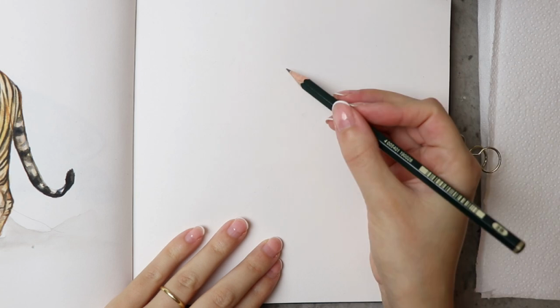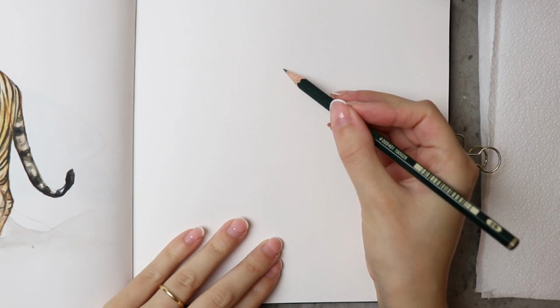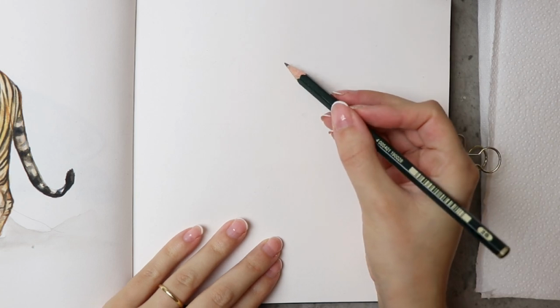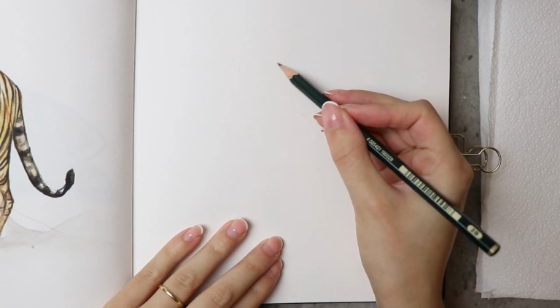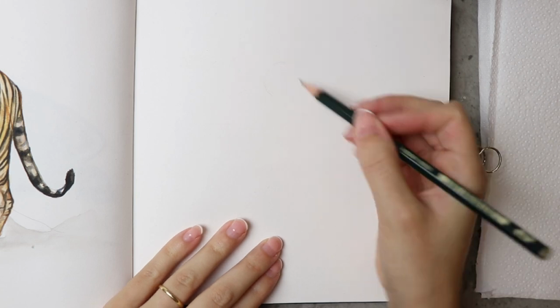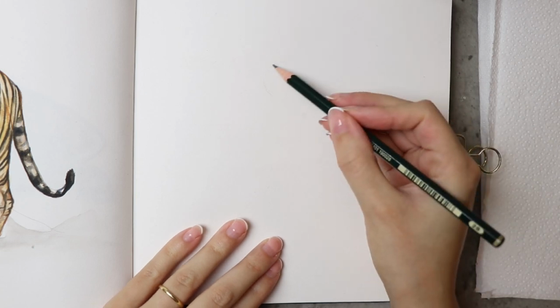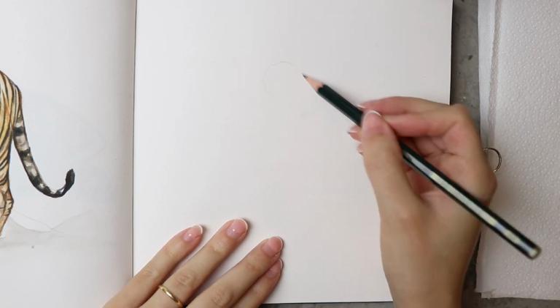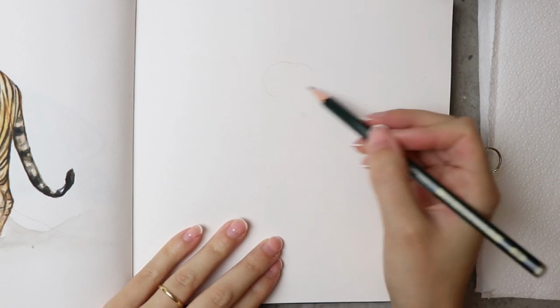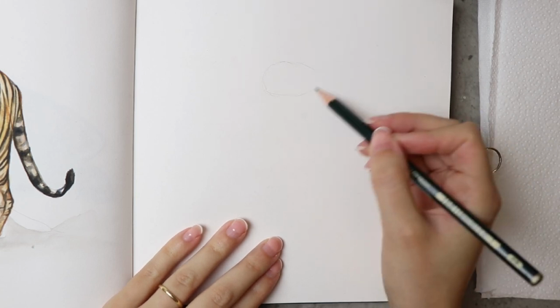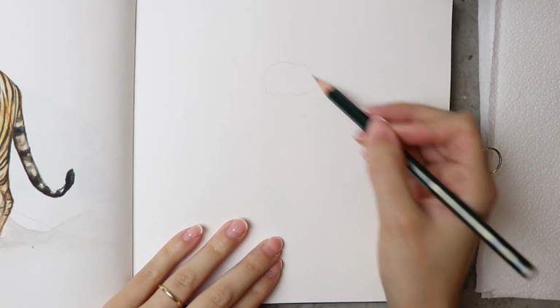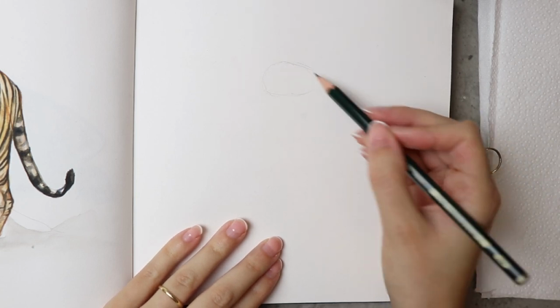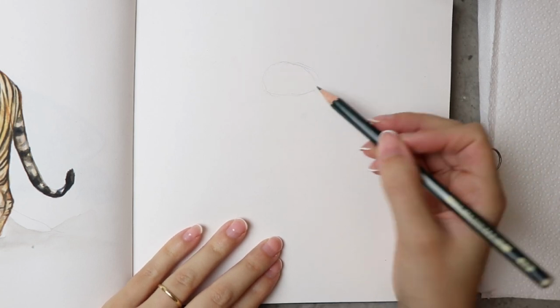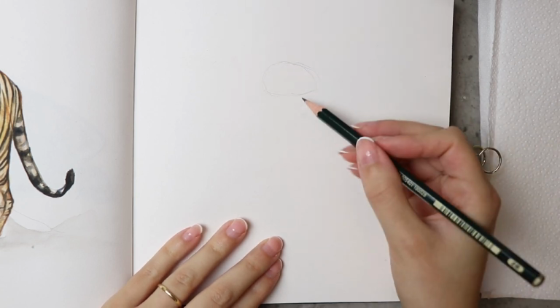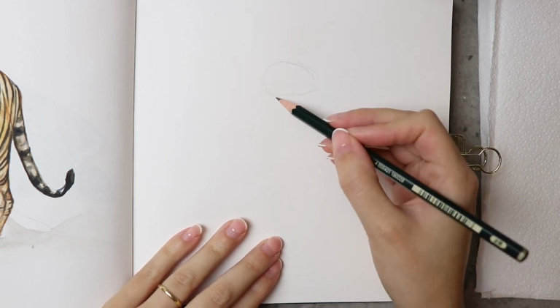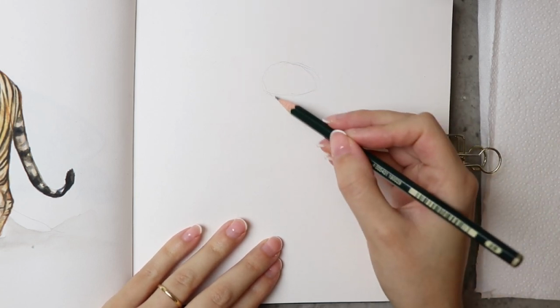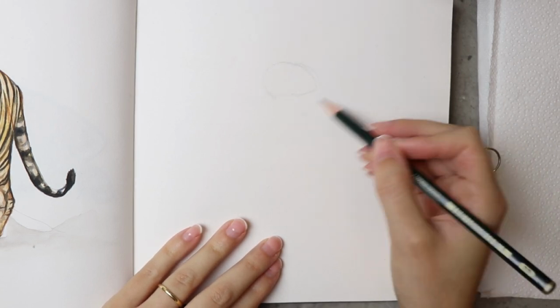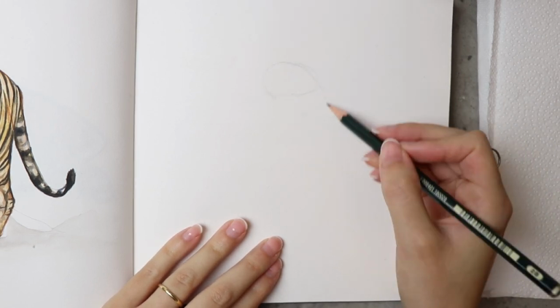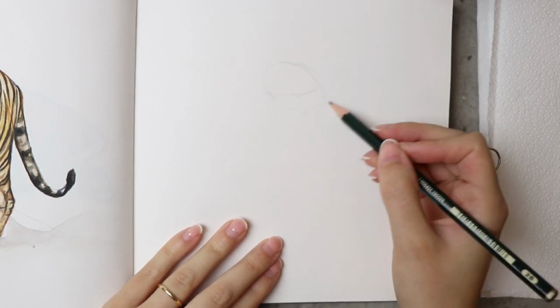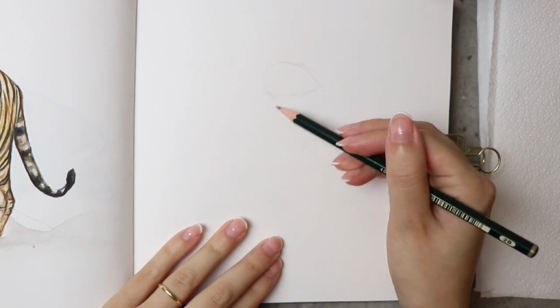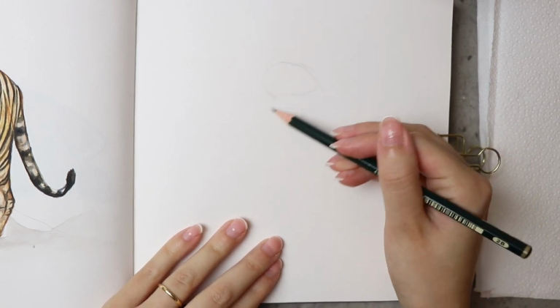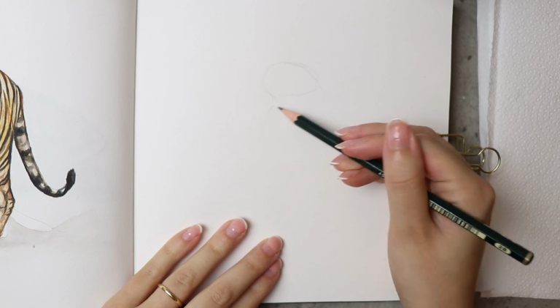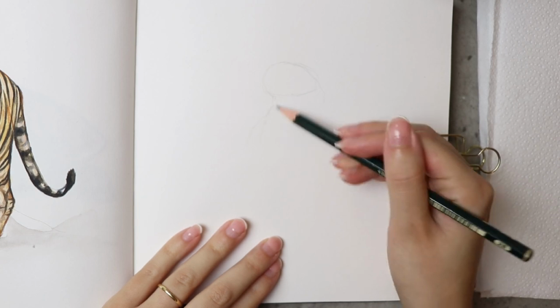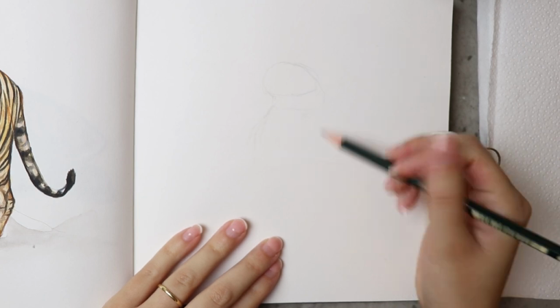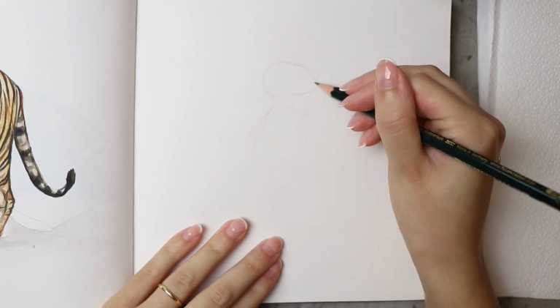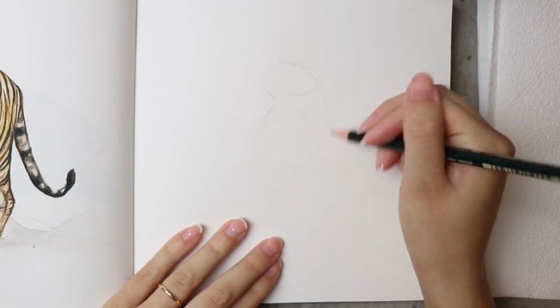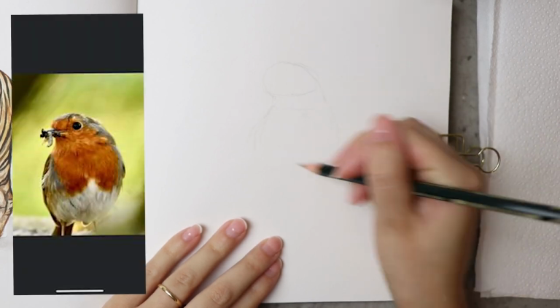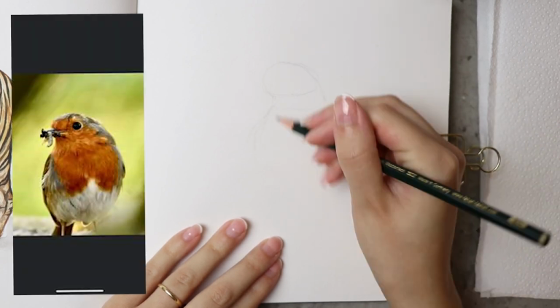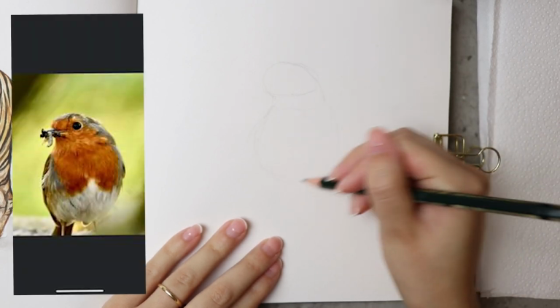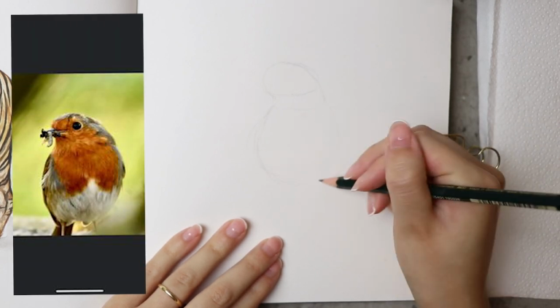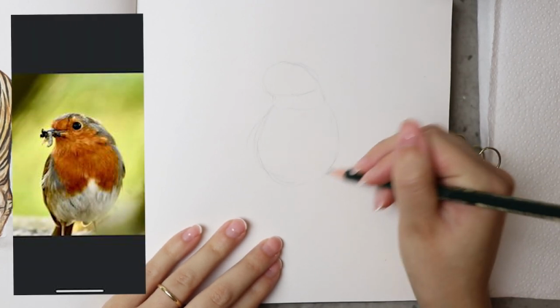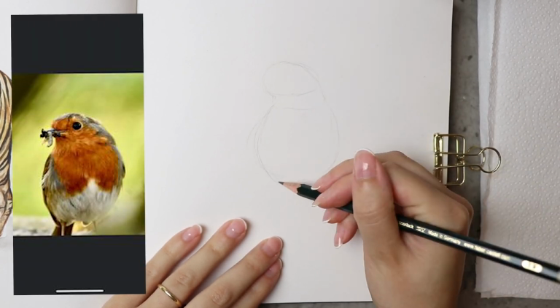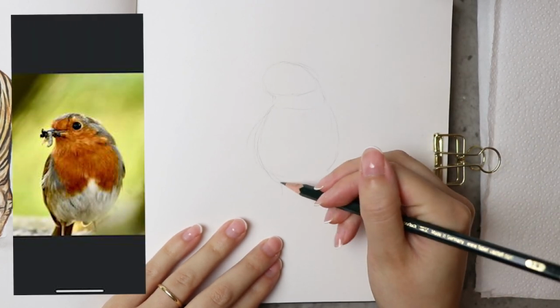Hi and welcome to this video where I show you how I draw and paint a robin — a European robin.